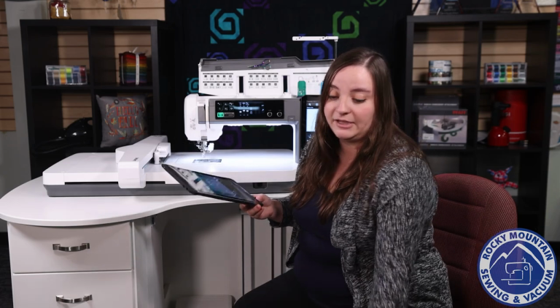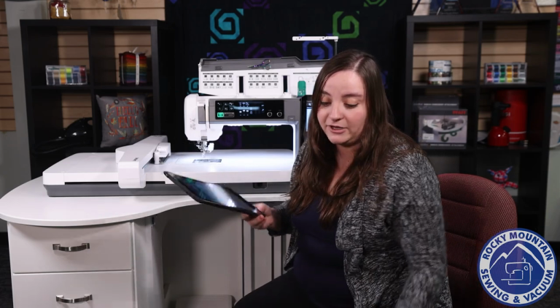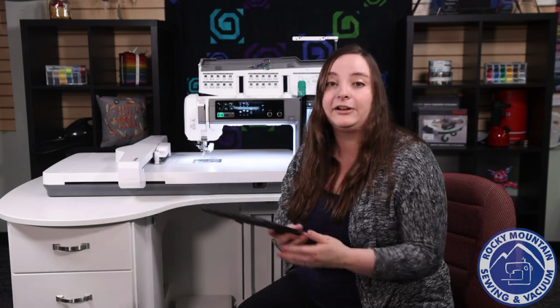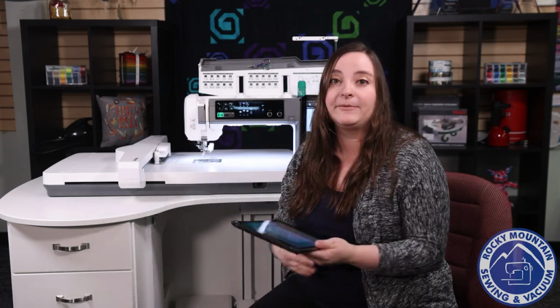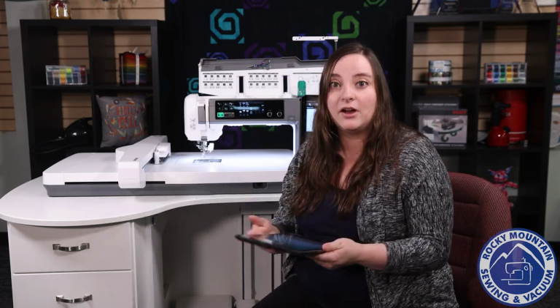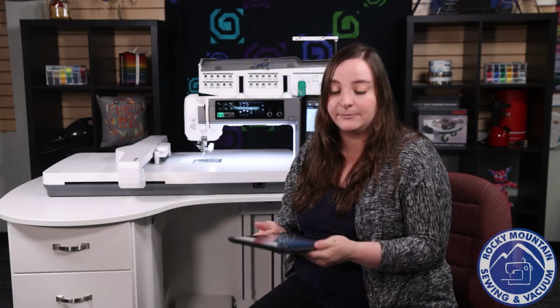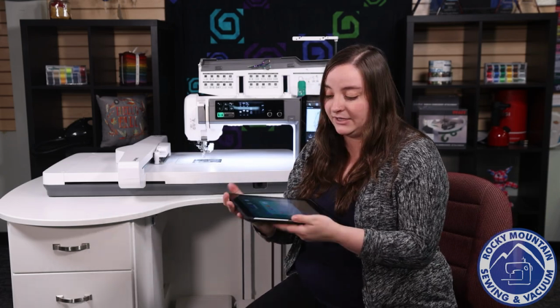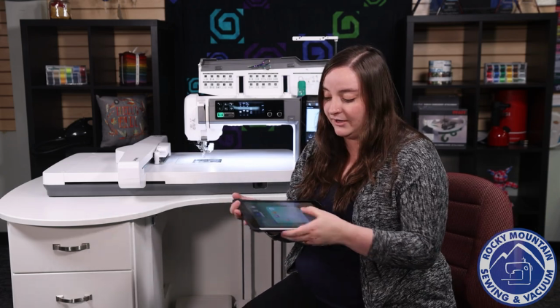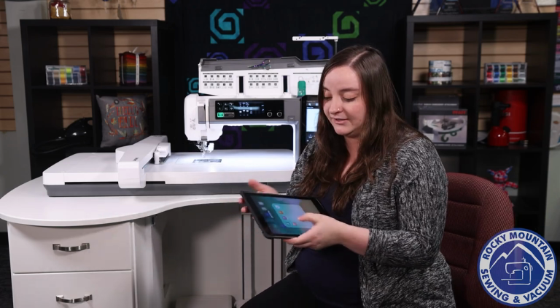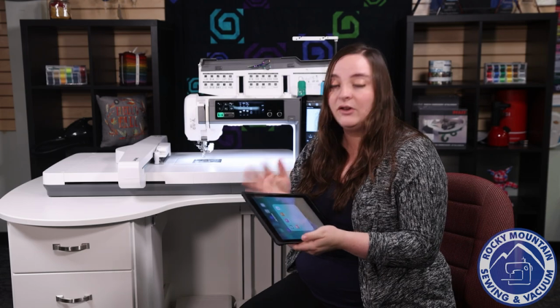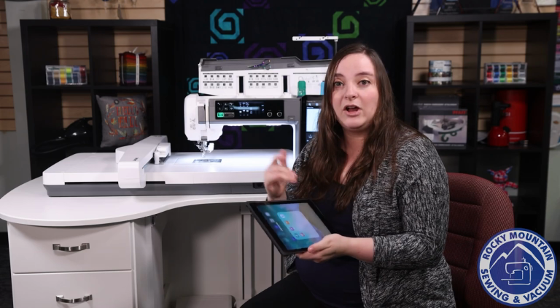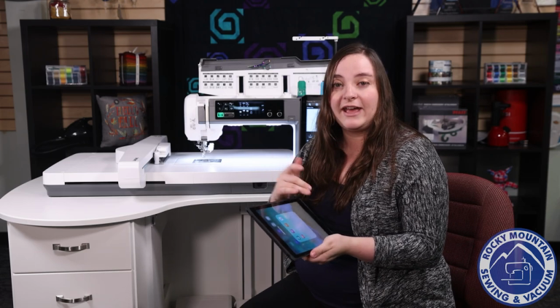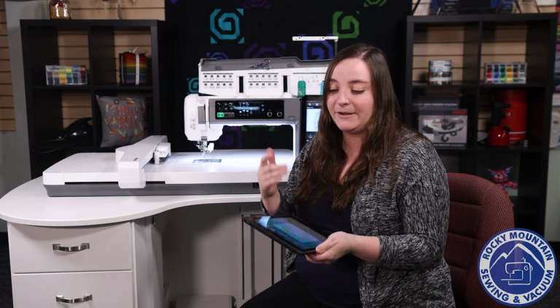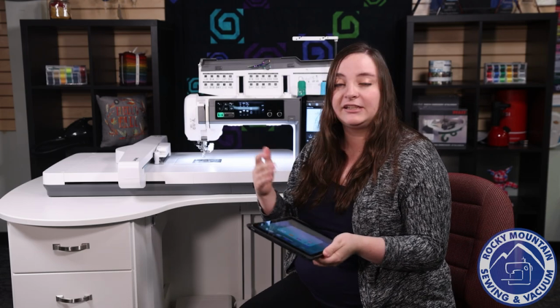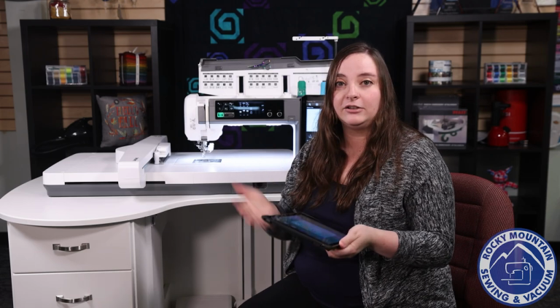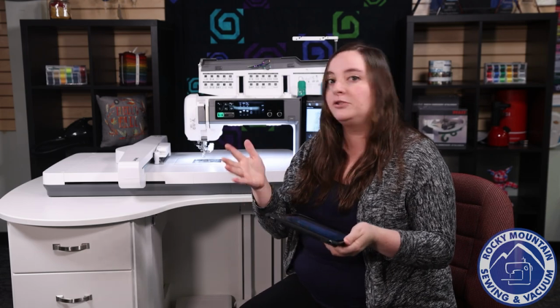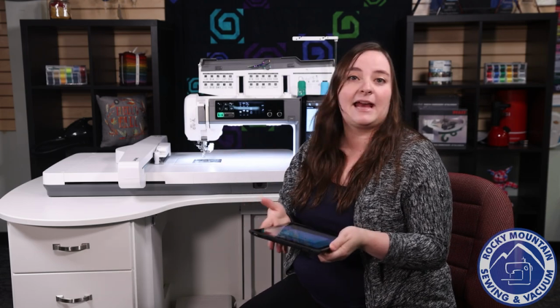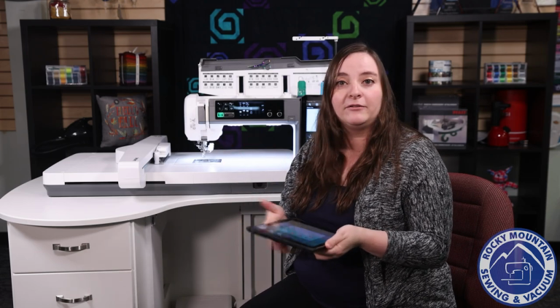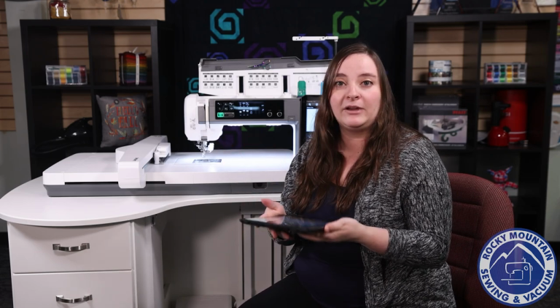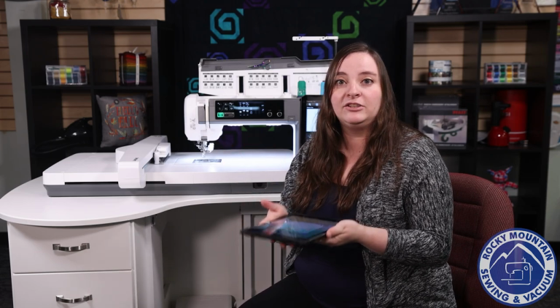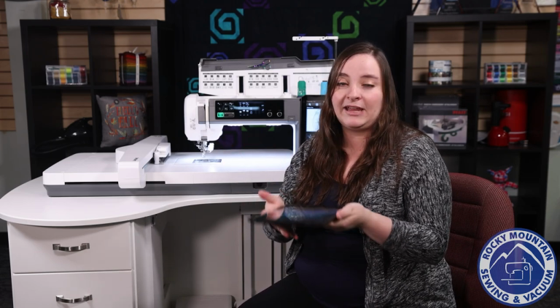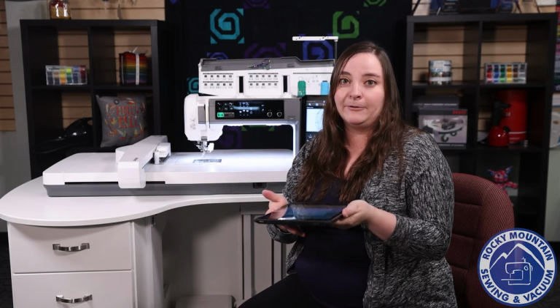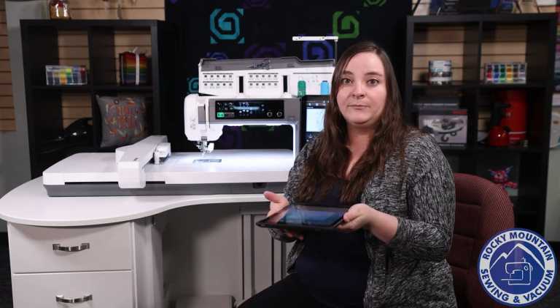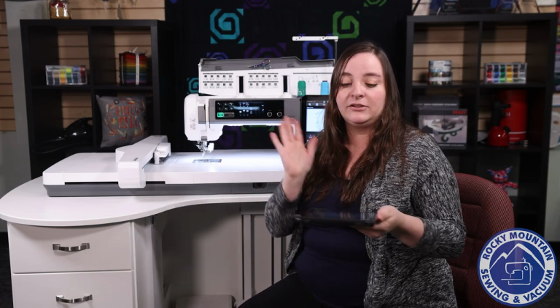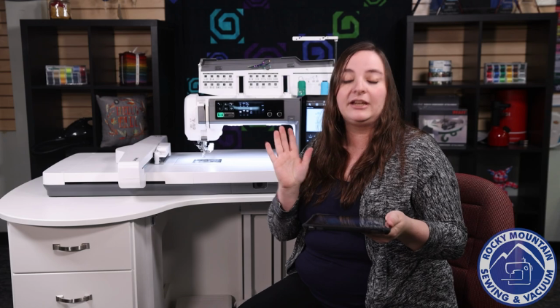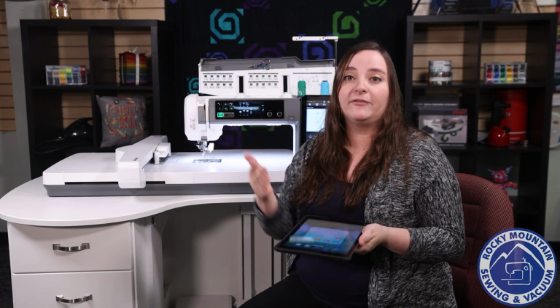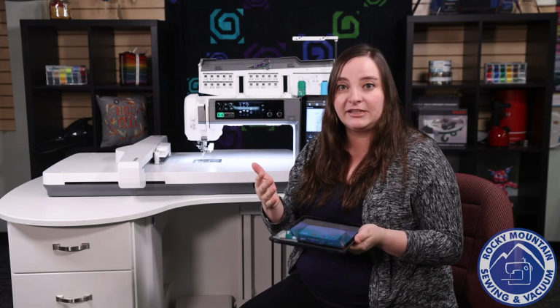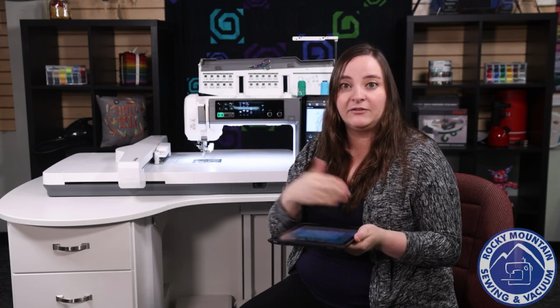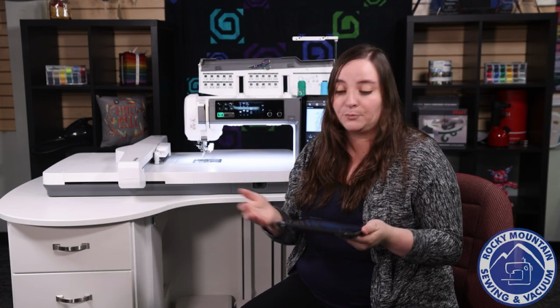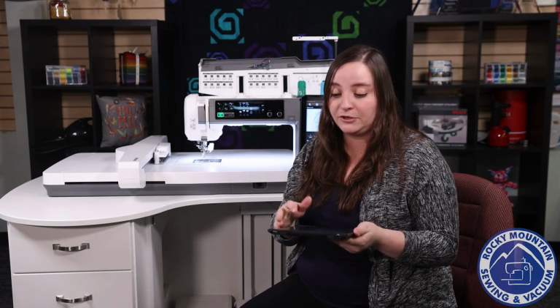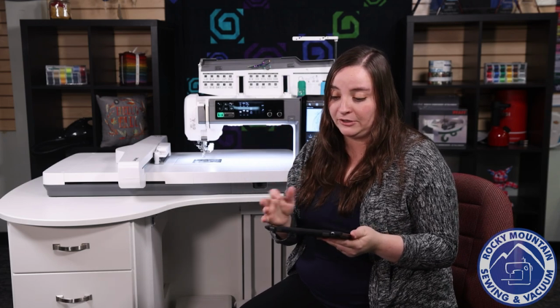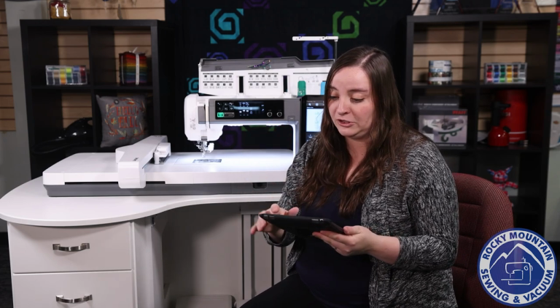The AccuSetter app is awesome because on that app, it basically turns your tablet or phone into a camera to then get perfect placement for whatever you're doing on your machine.